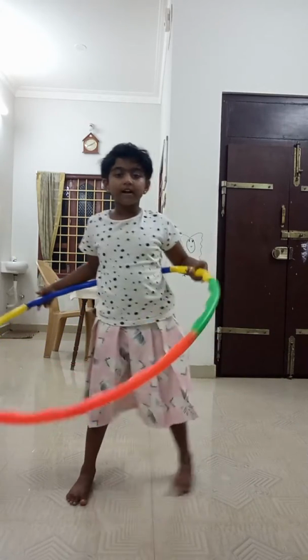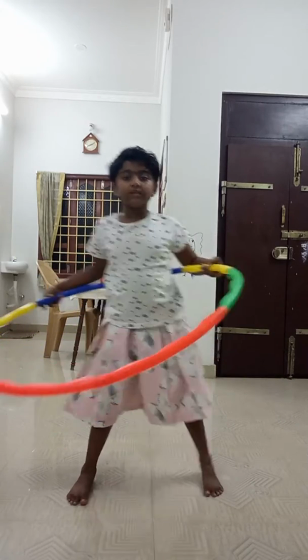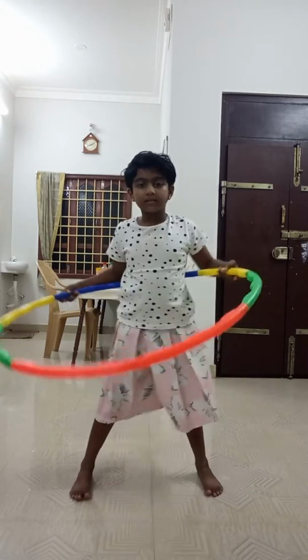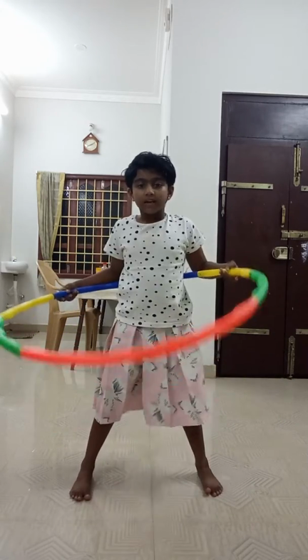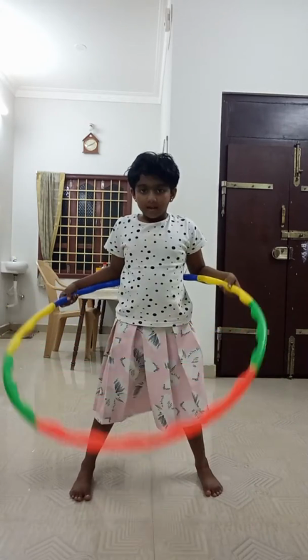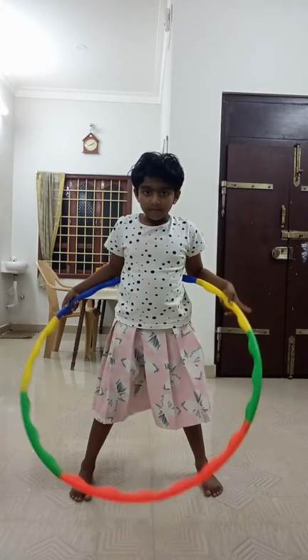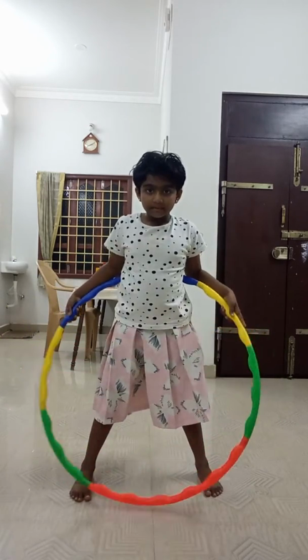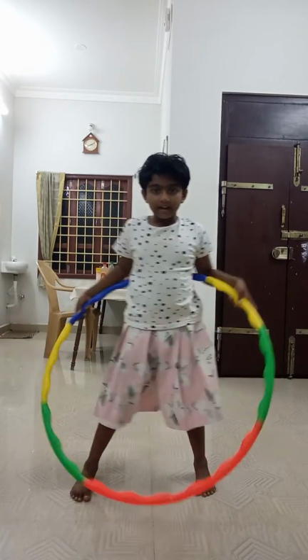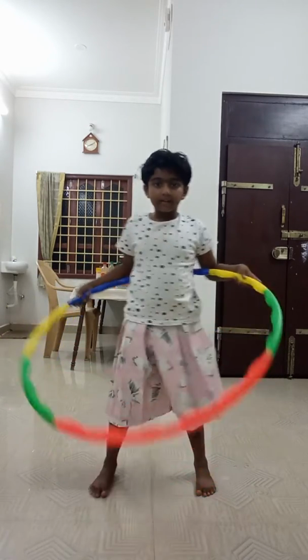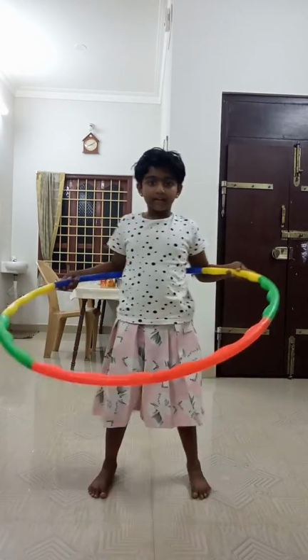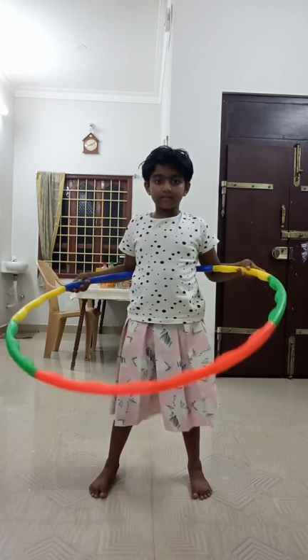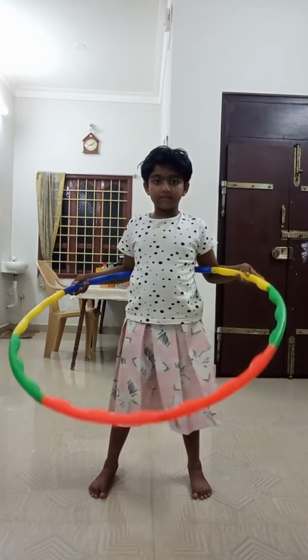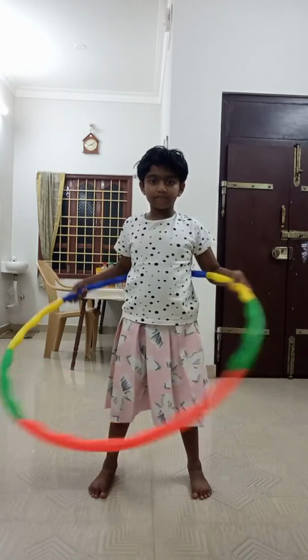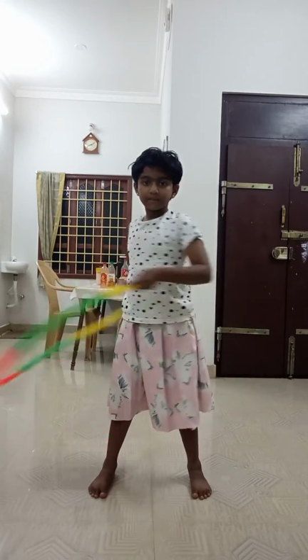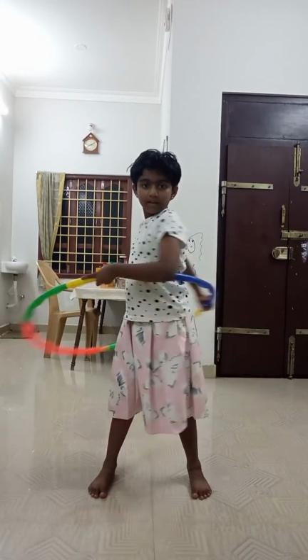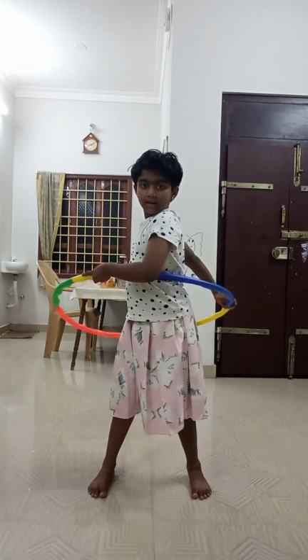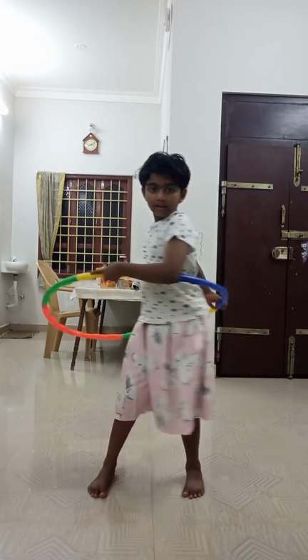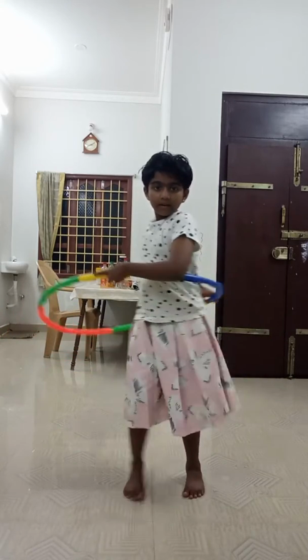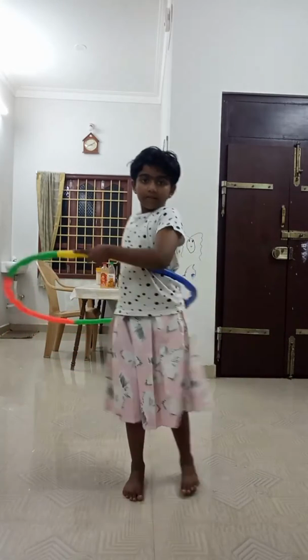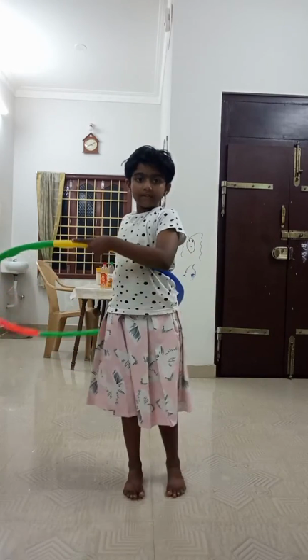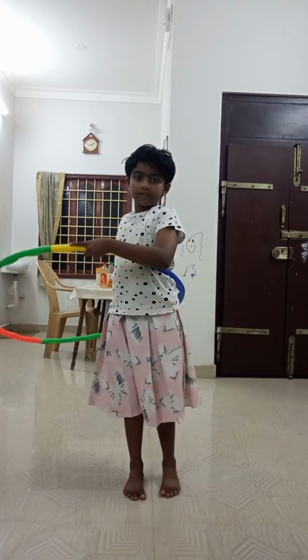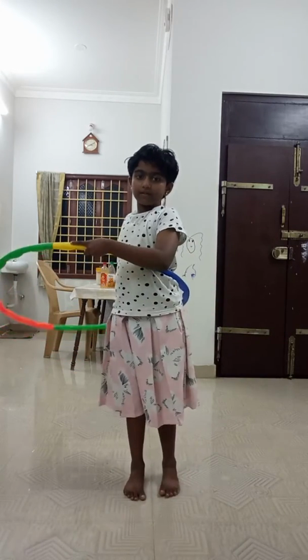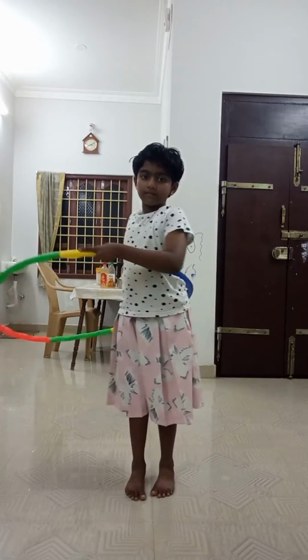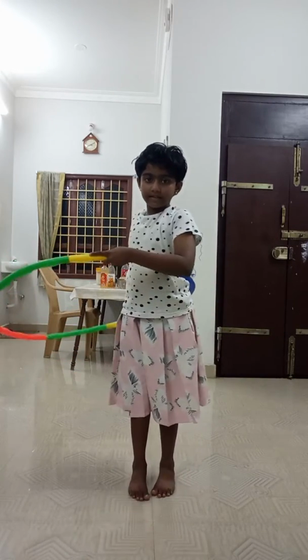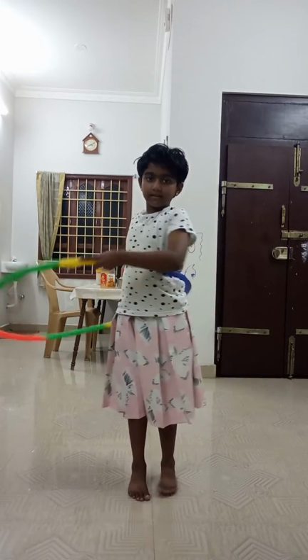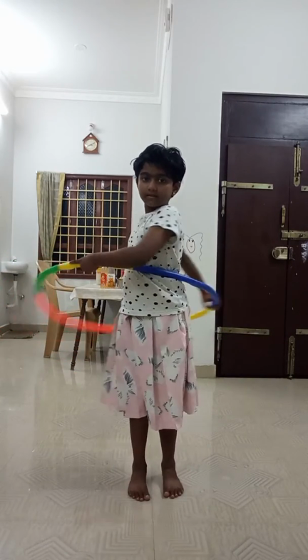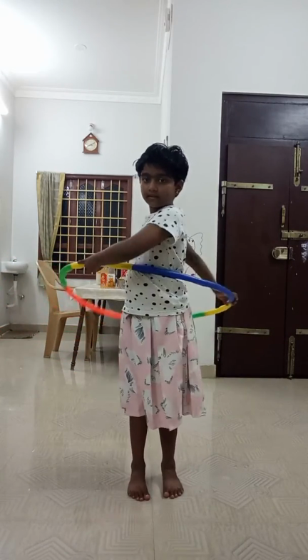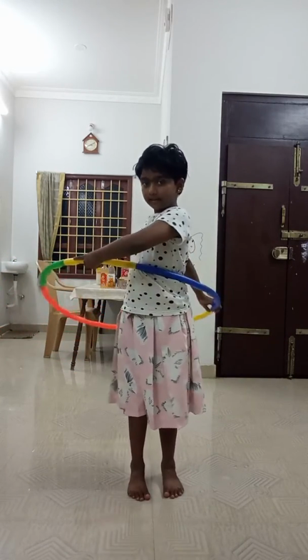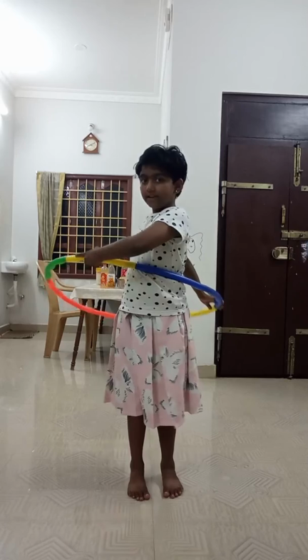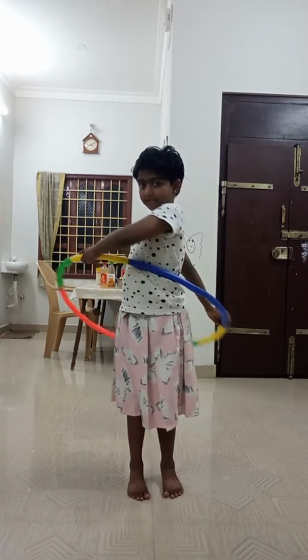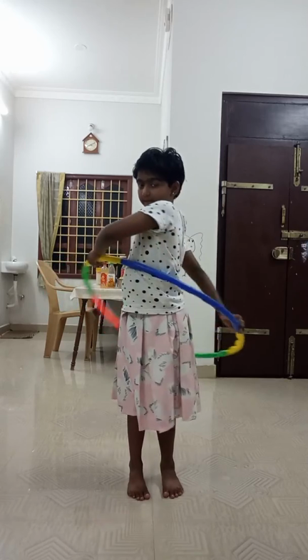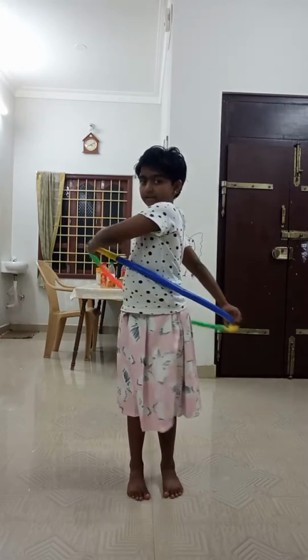First, we must stand like this. First, you must be like this. Then you must keep like this.